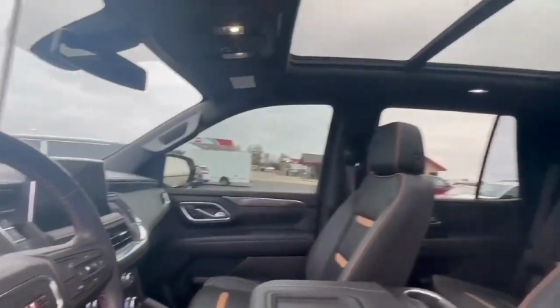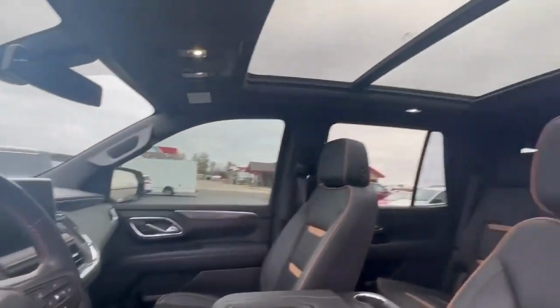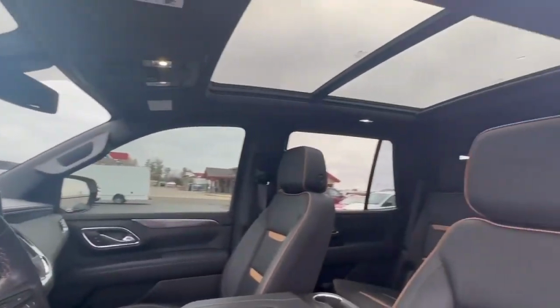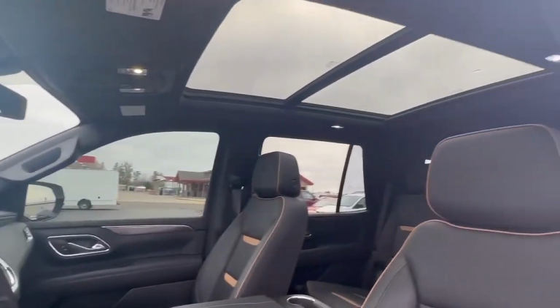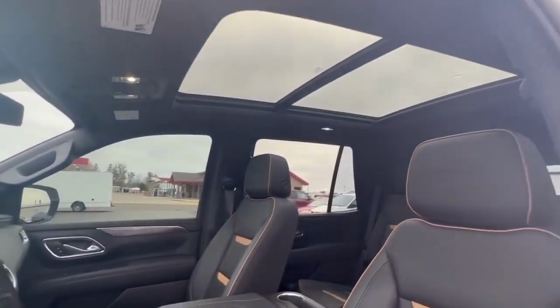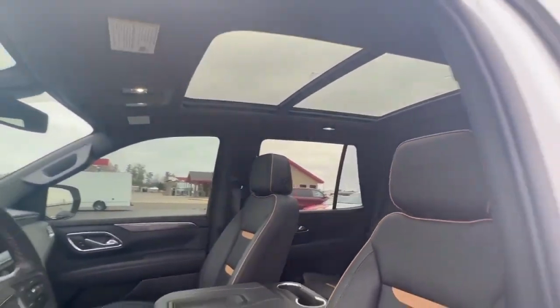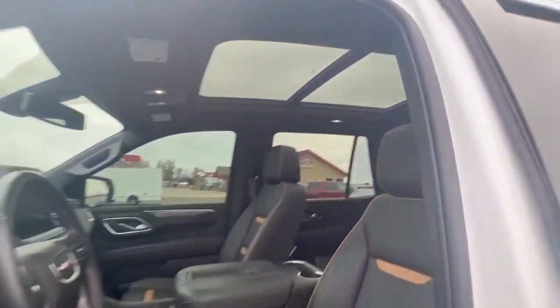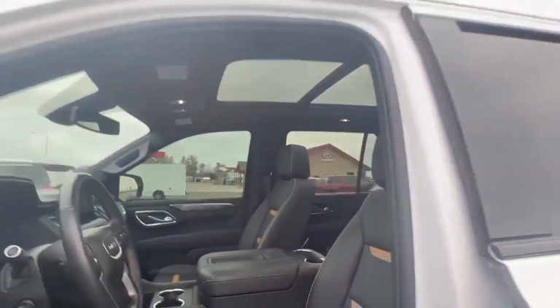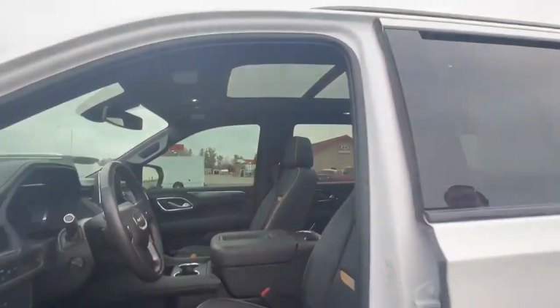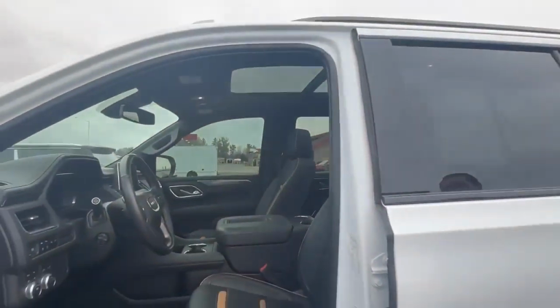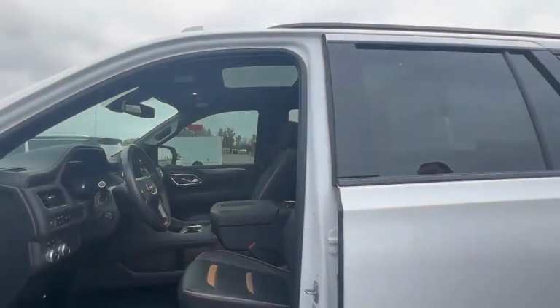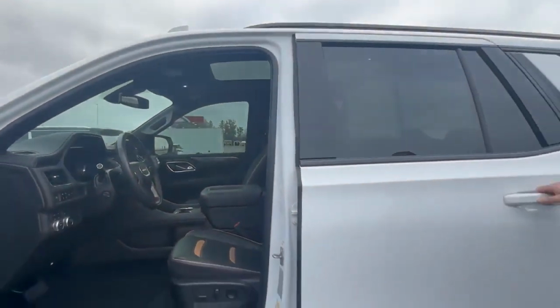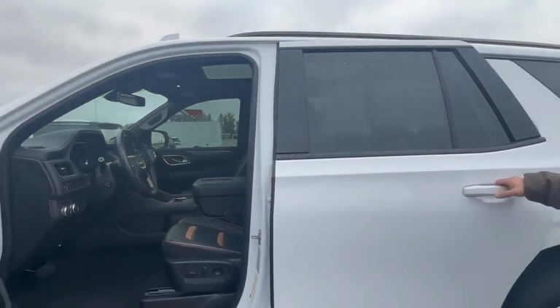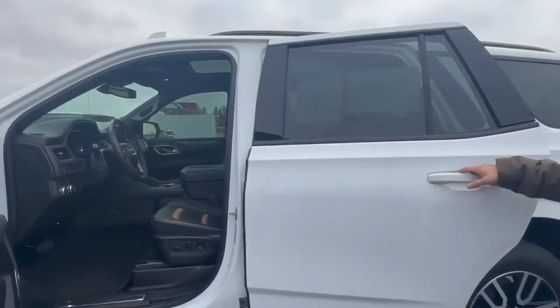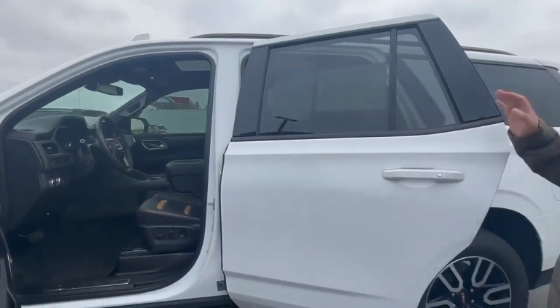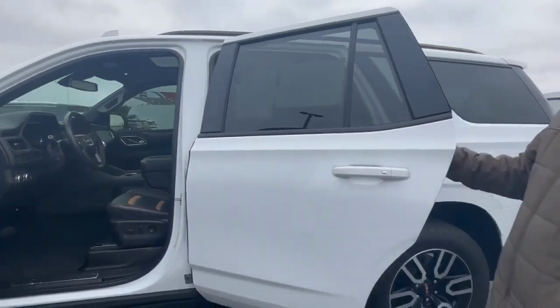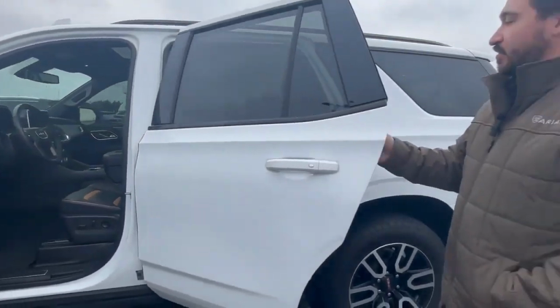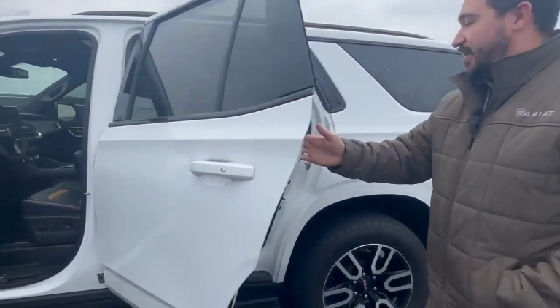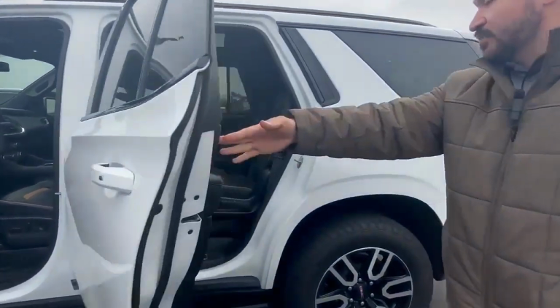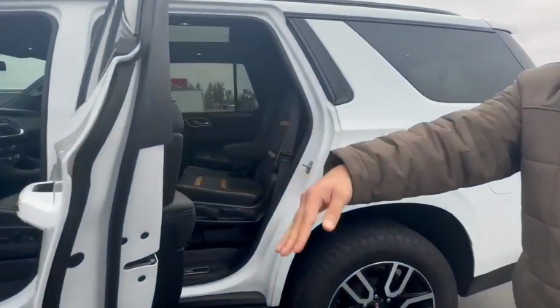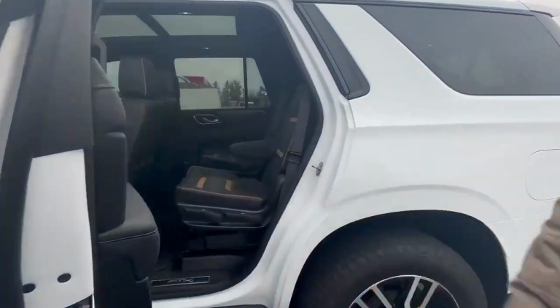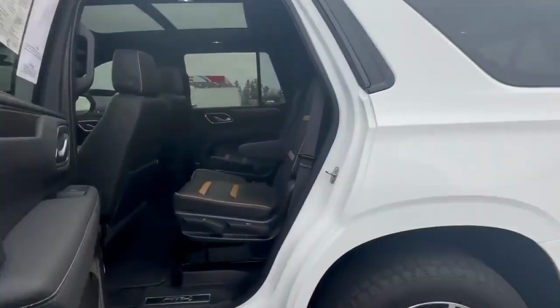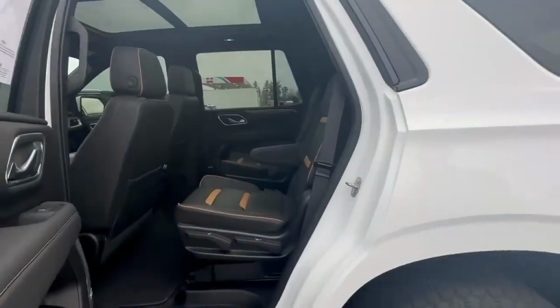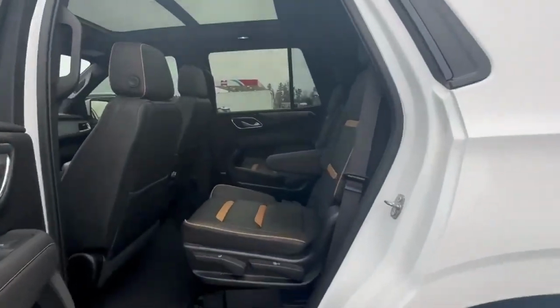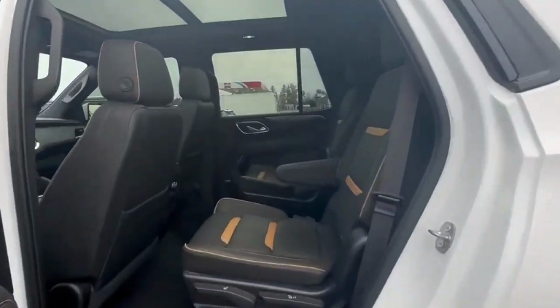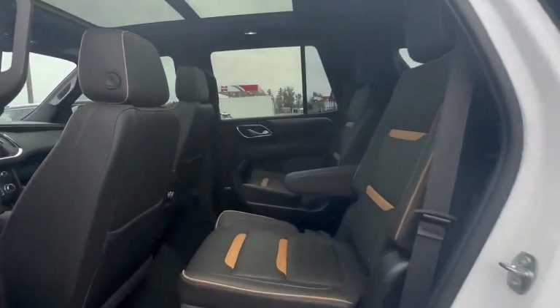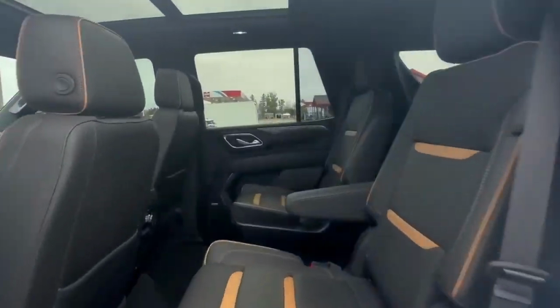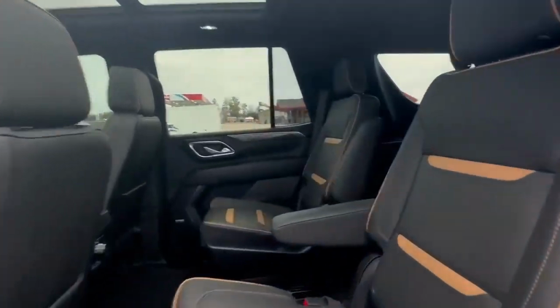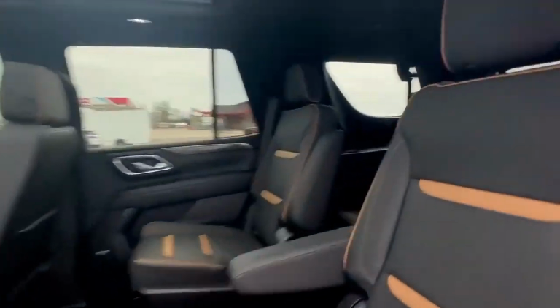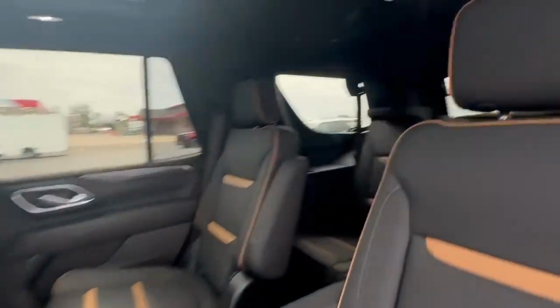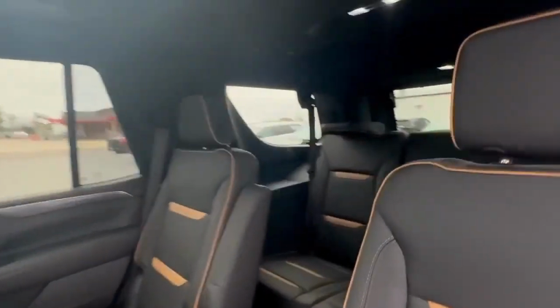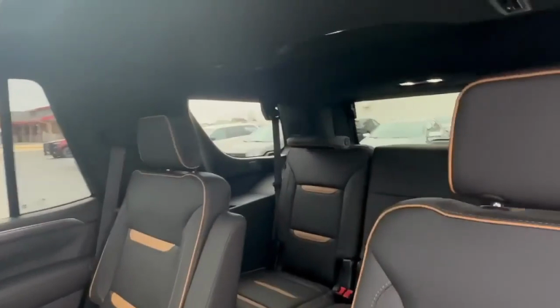These are very, very hard vehicles to get. Beautiful sunroof. Let's go ahead and take a look in the second row here. You get heated and cooled seats. Heated second row also. Third row.